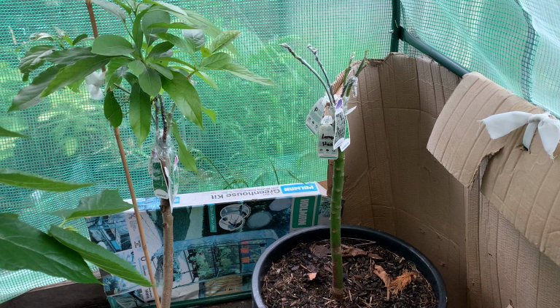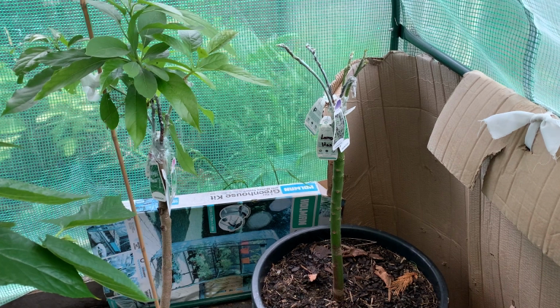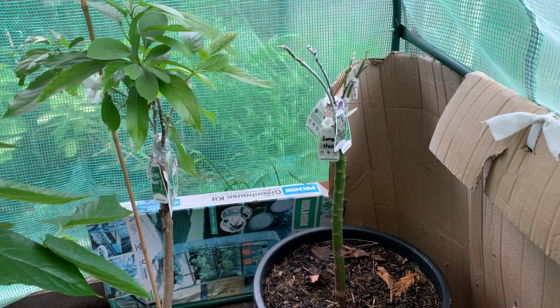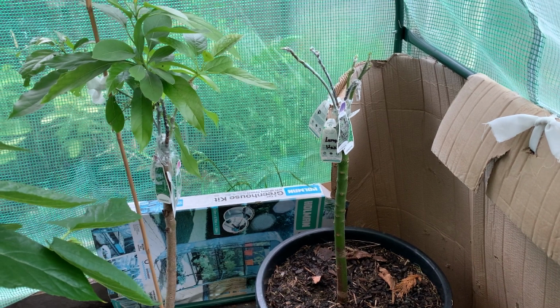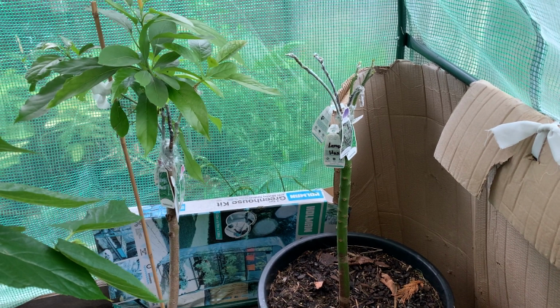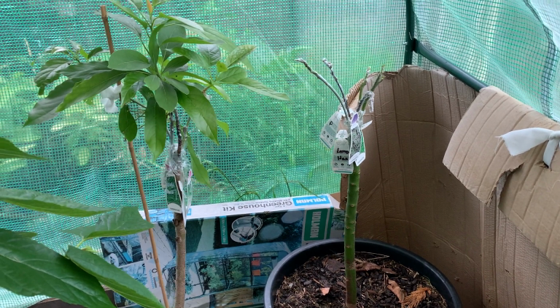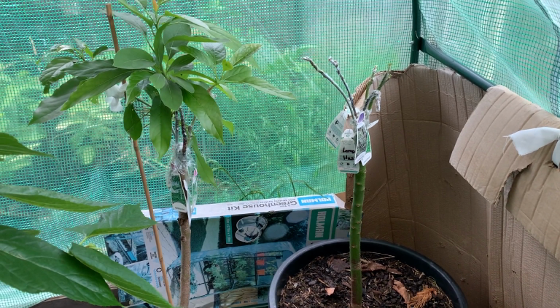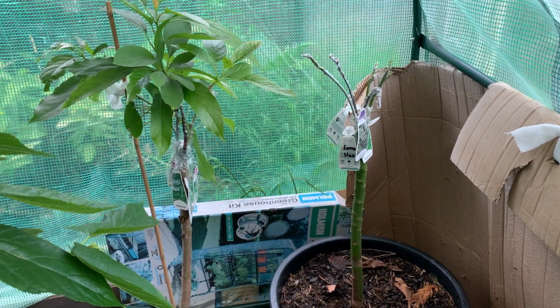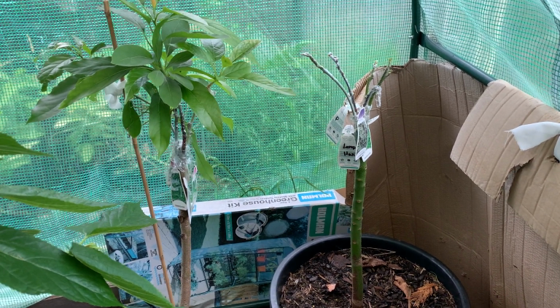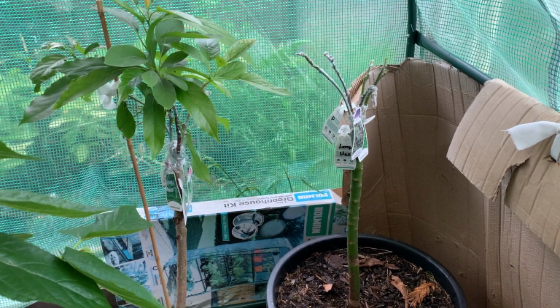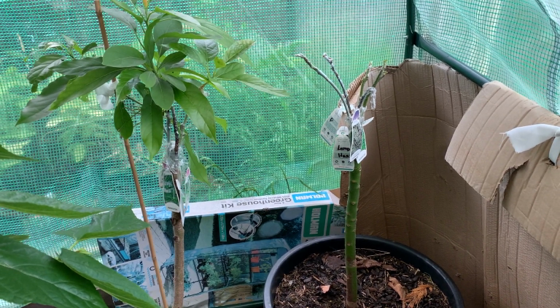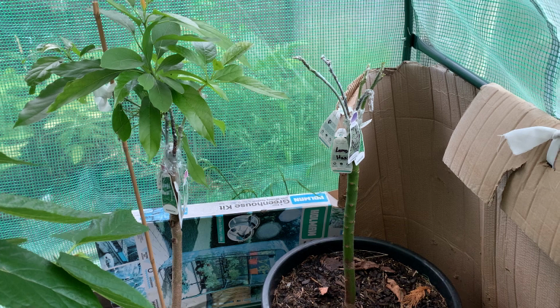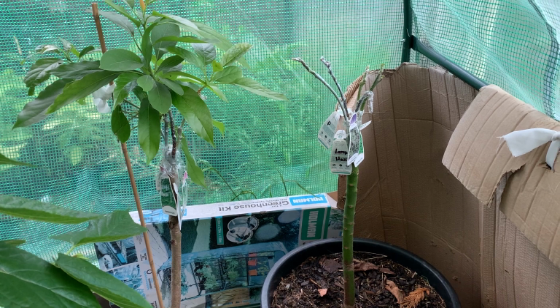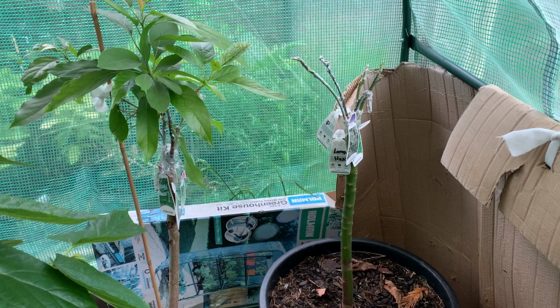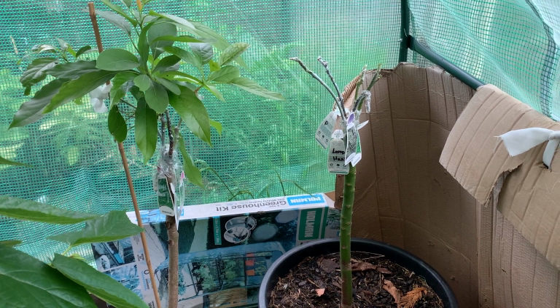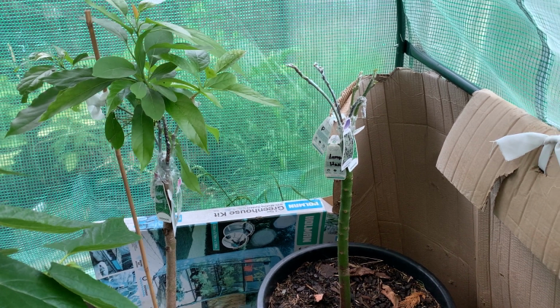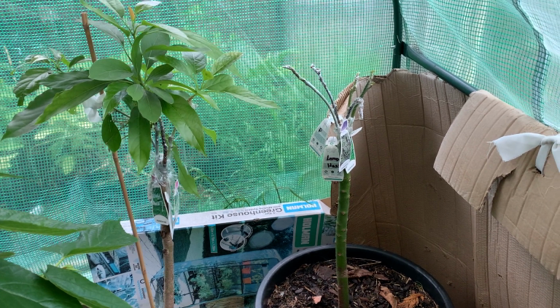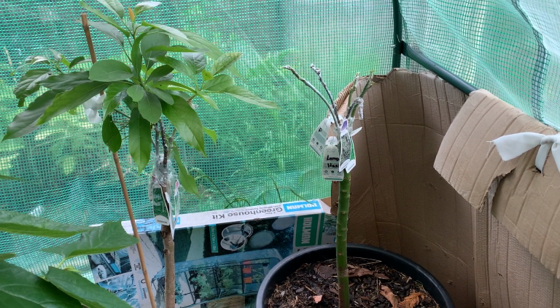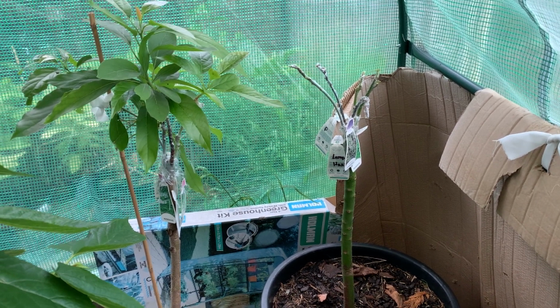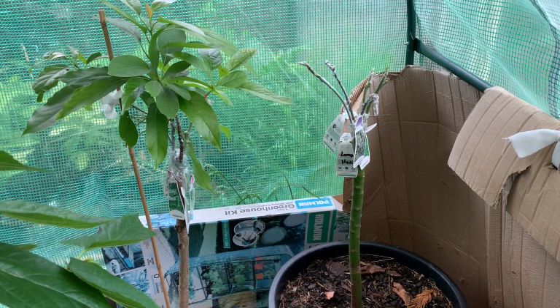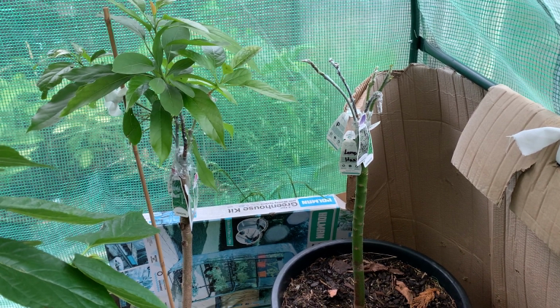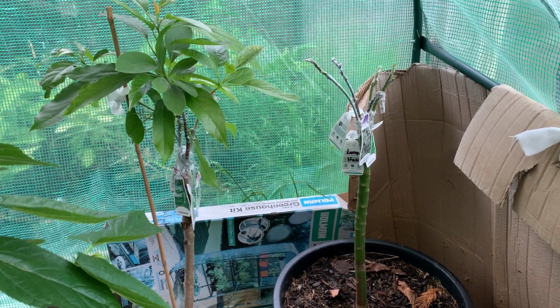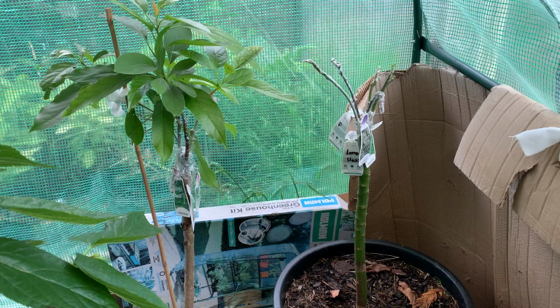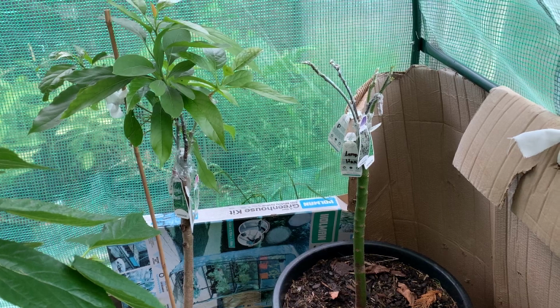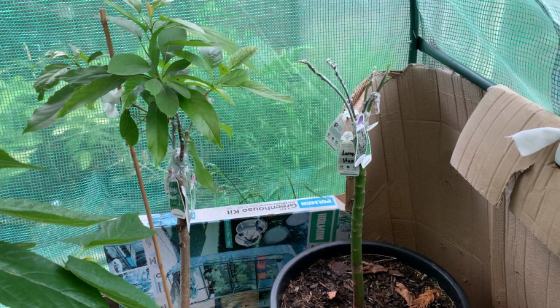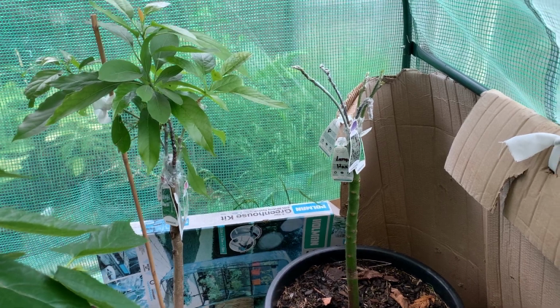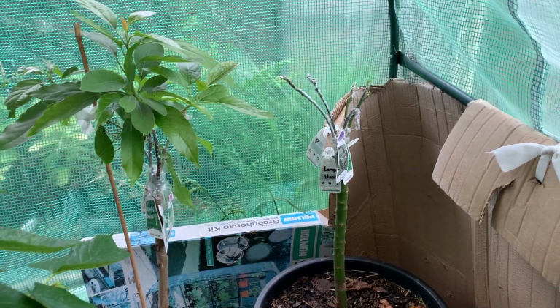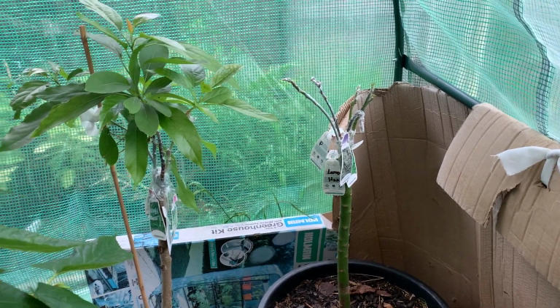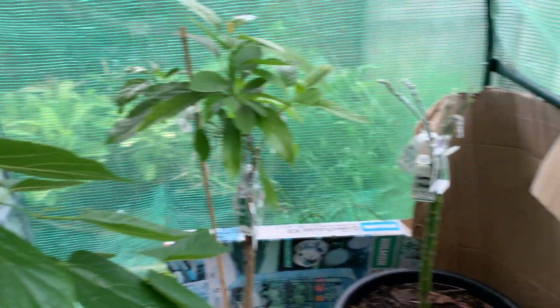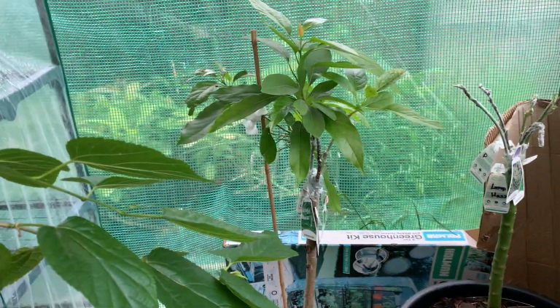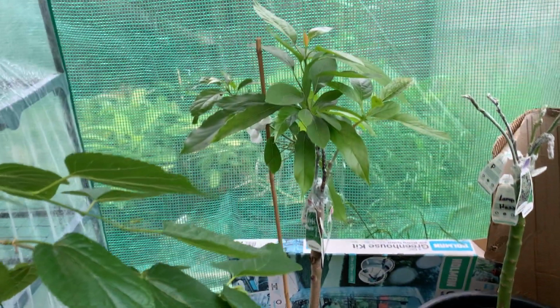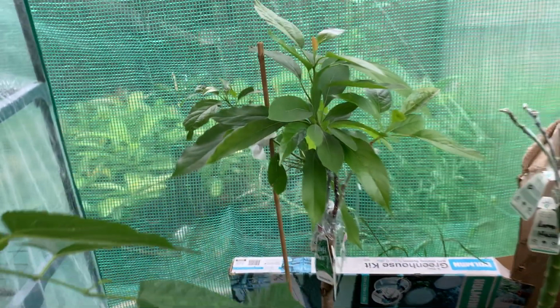Hello everyone, welcome back to my channel Salisa Tropical Fruit Tree. Today I would like to update my avocado grafting. I did grafting — one is a five-kind and this one was four-kind.